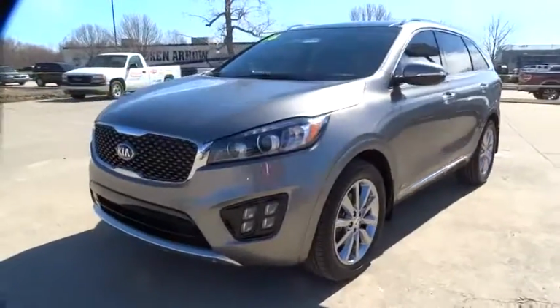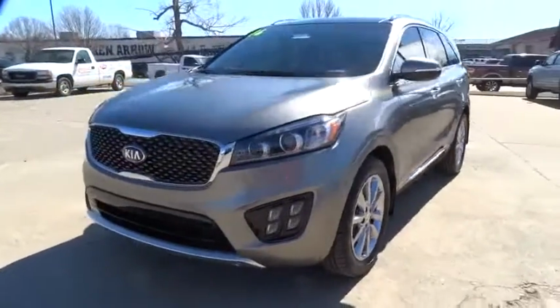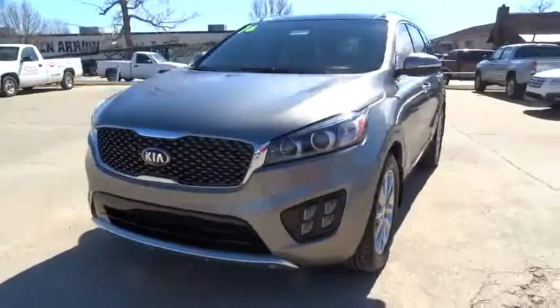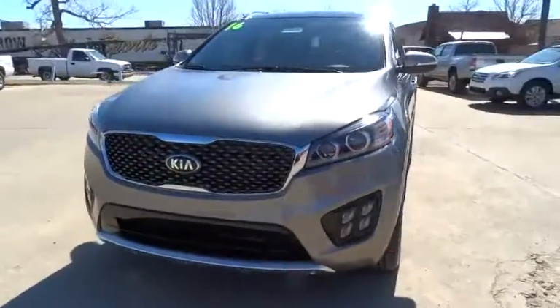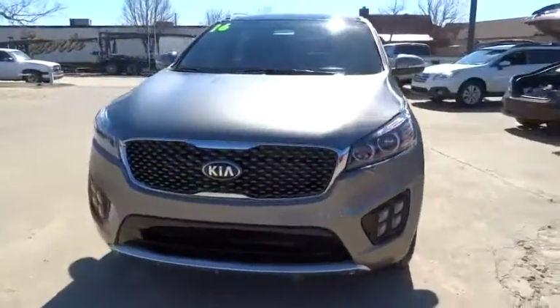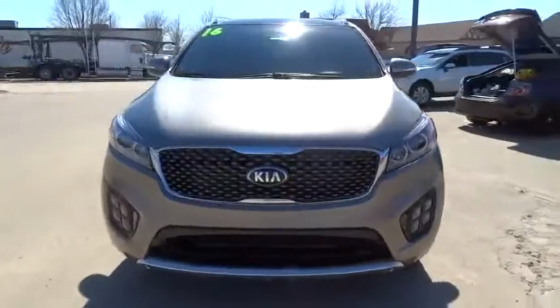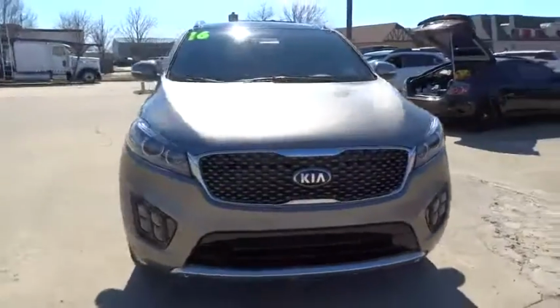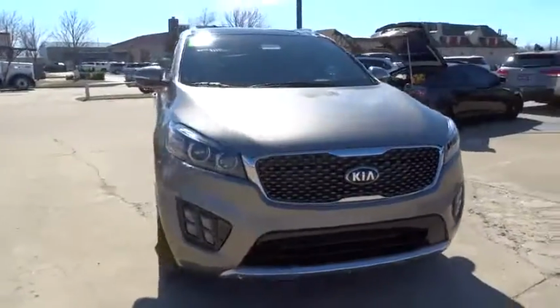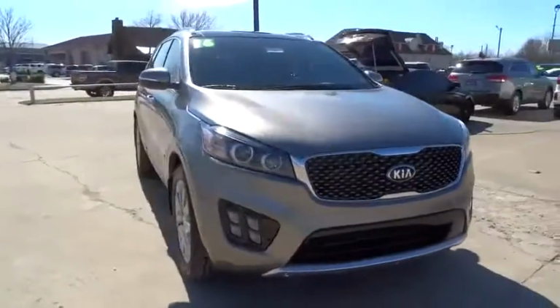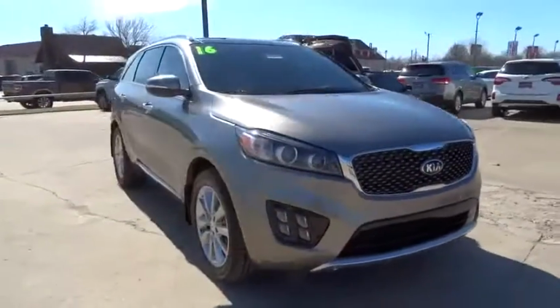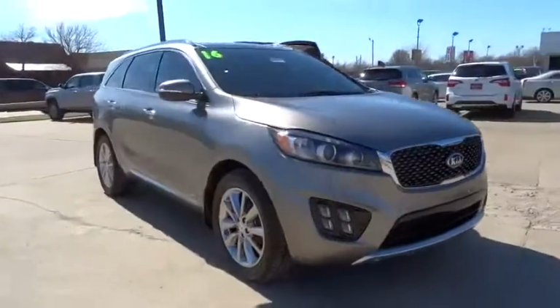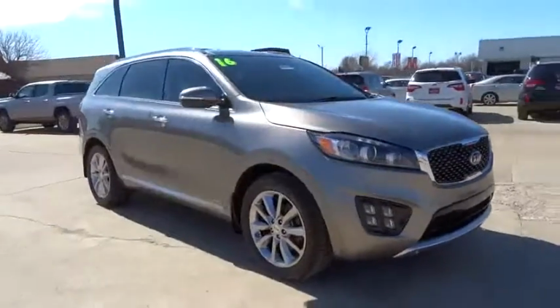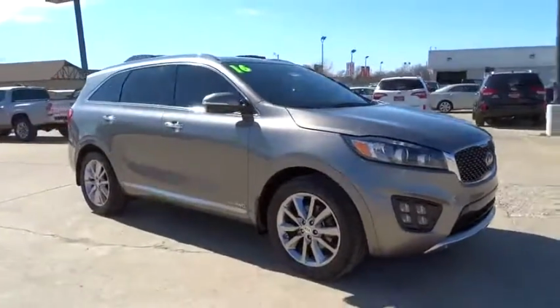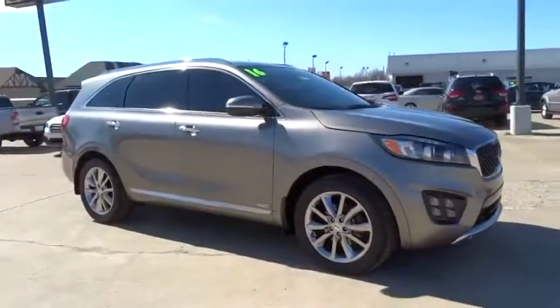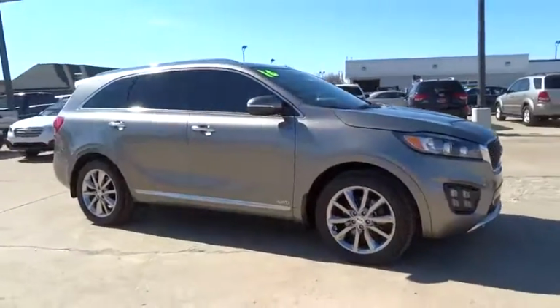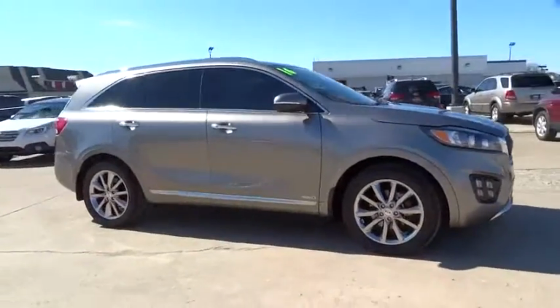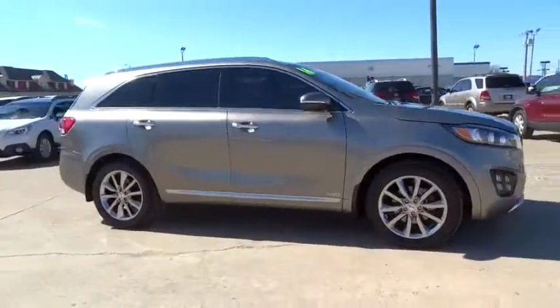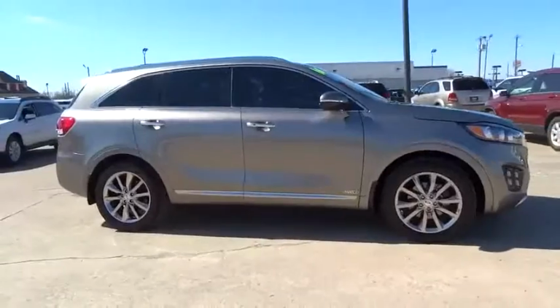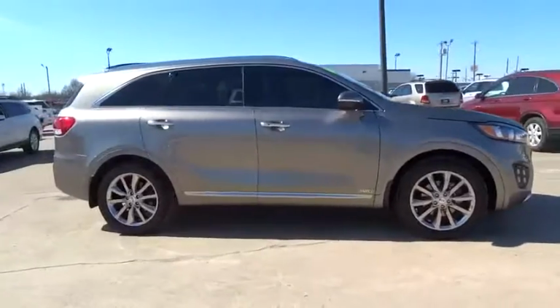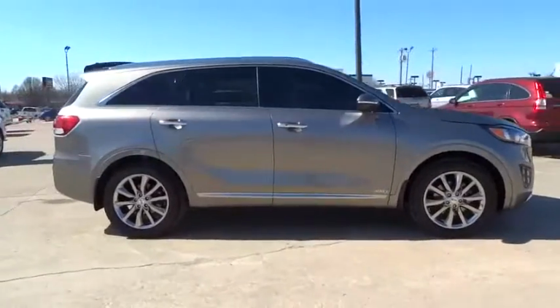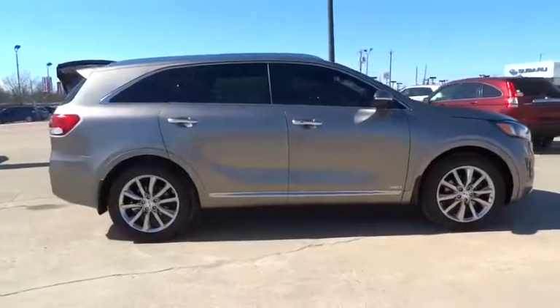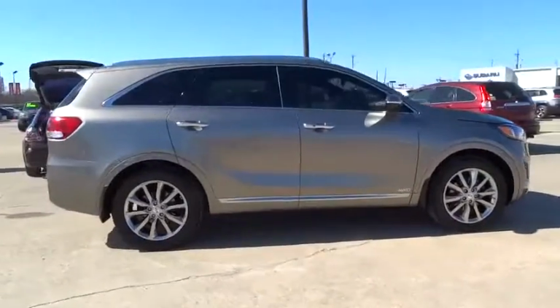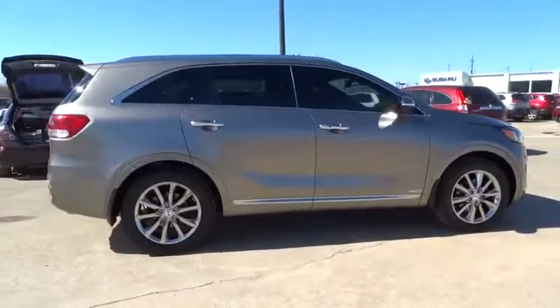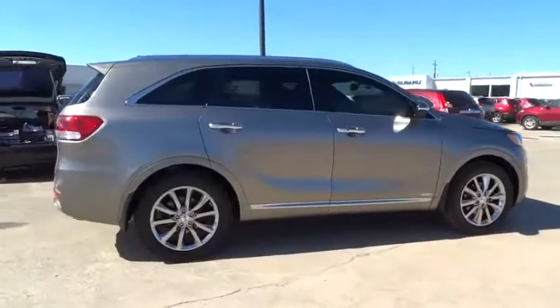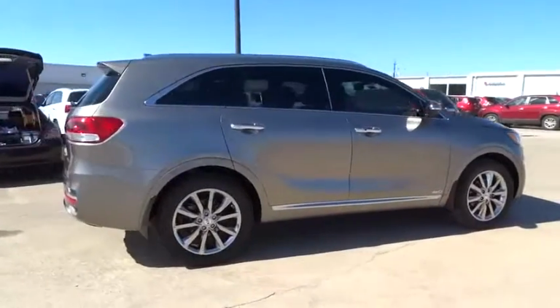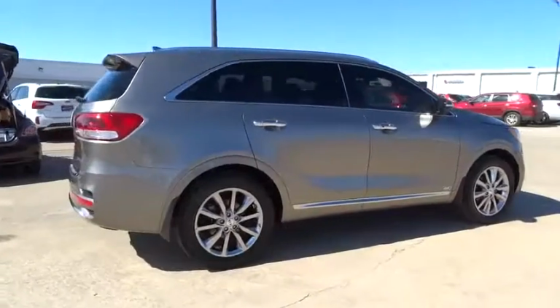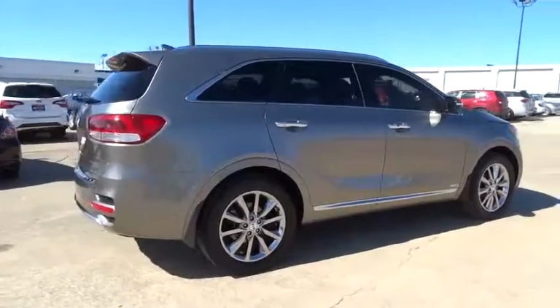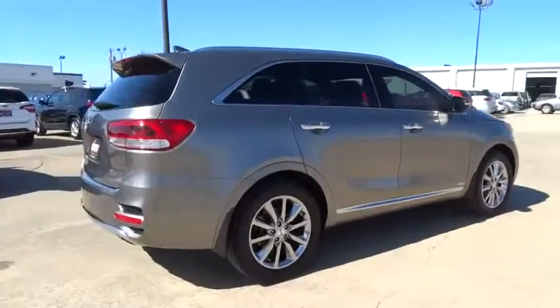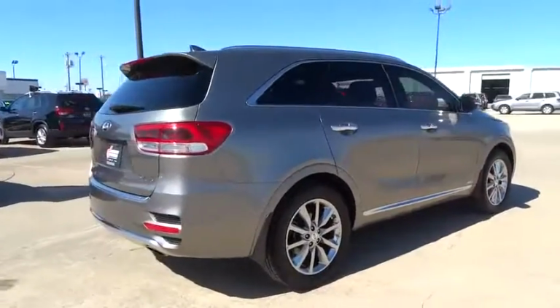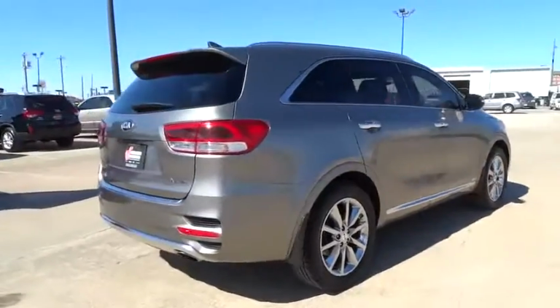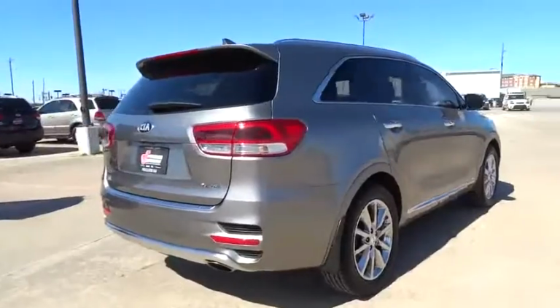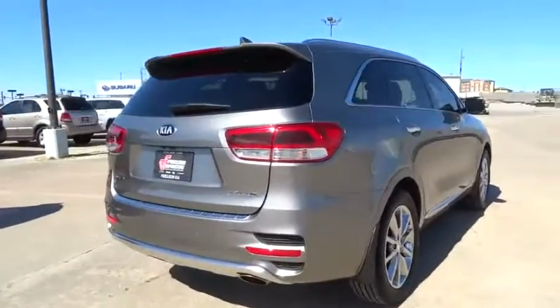2016 Sorento. The Kia Sorento is a comfortable riding, powerful, compact SUV loaded with impressive standard features. Take one look at its stylish, sleek design, and you'll want to cross over to a Sorento.